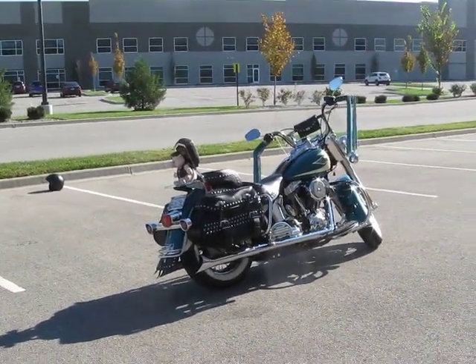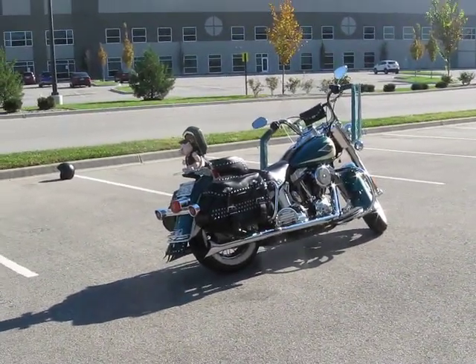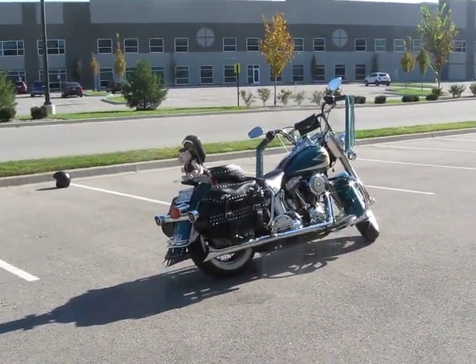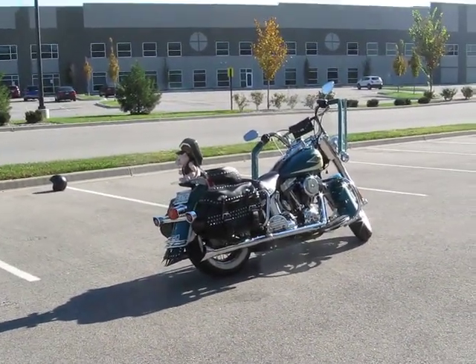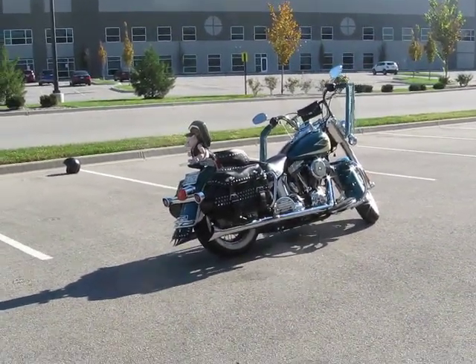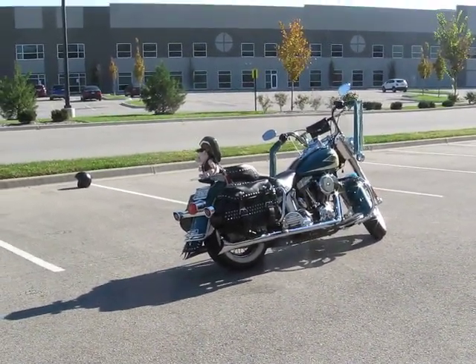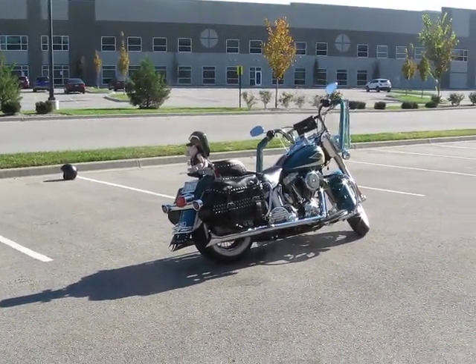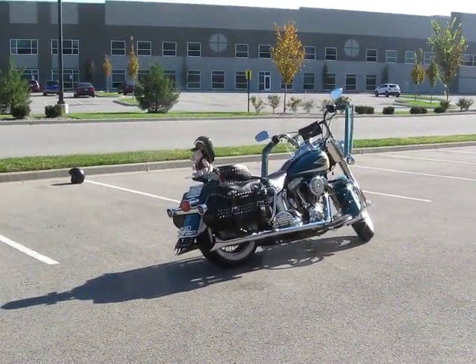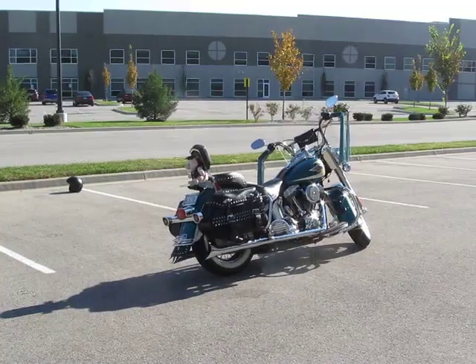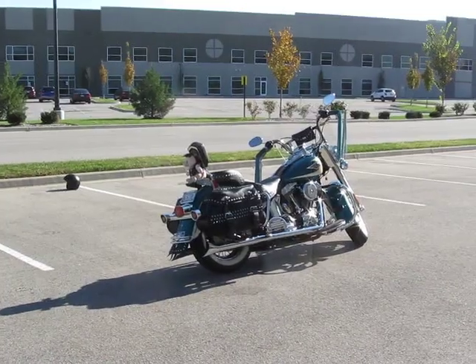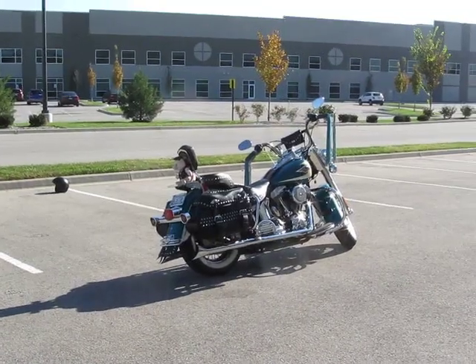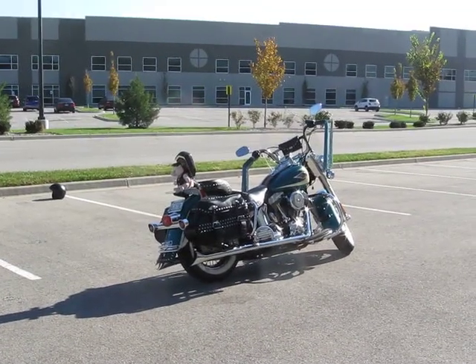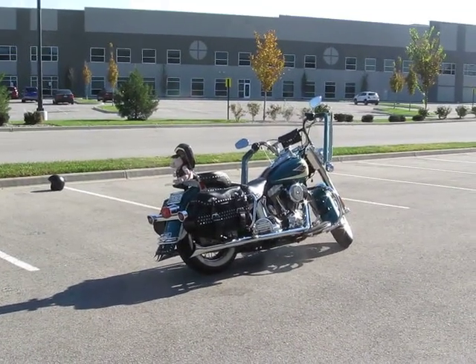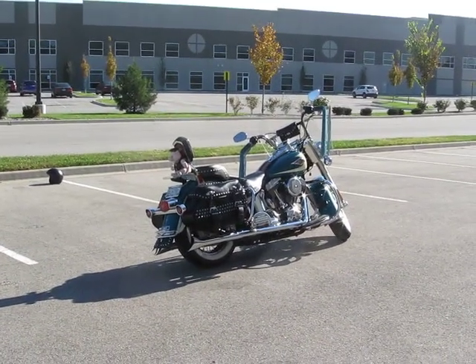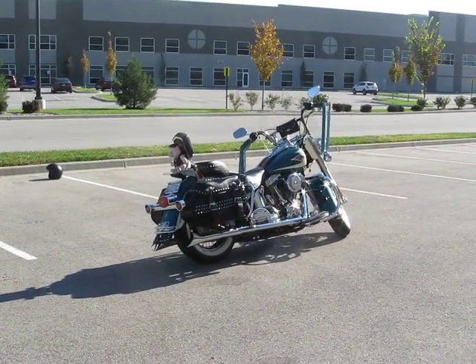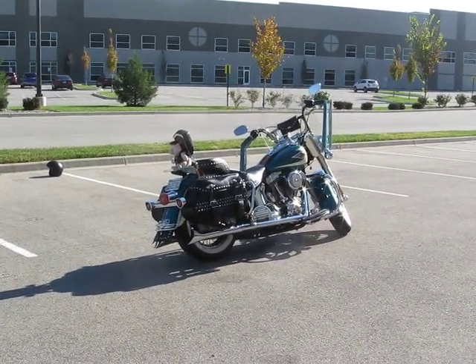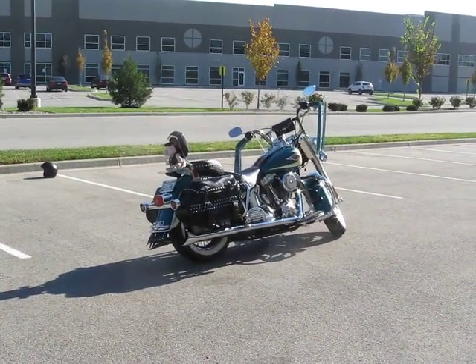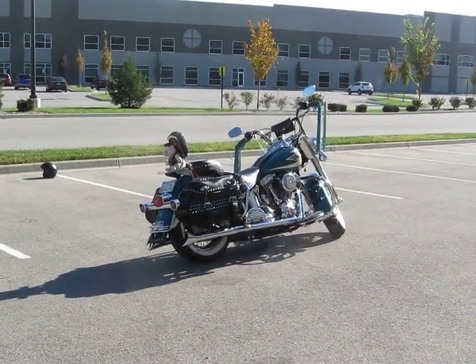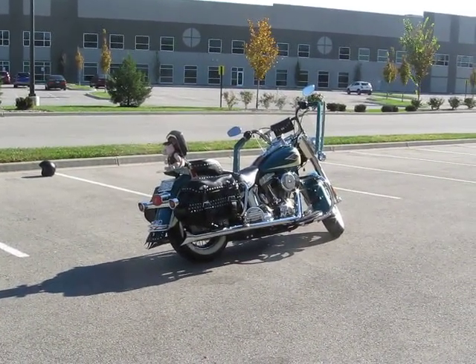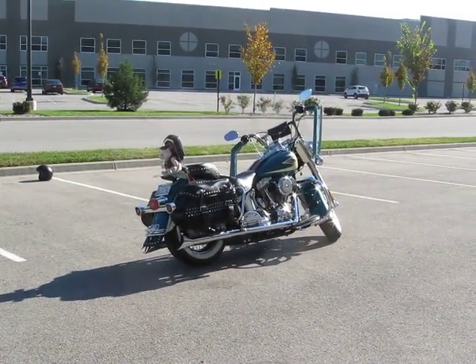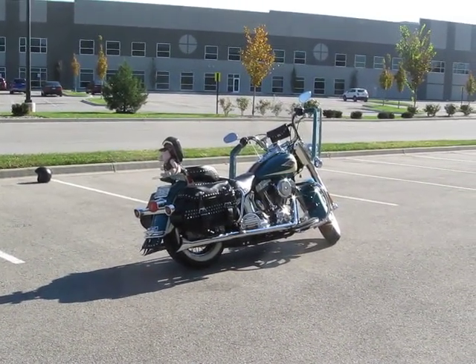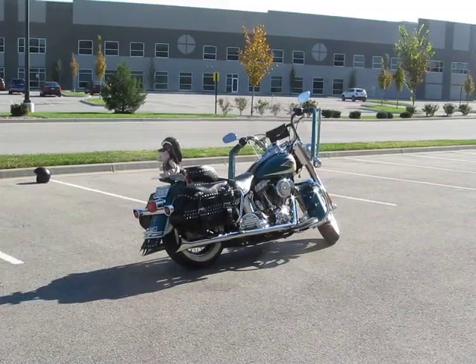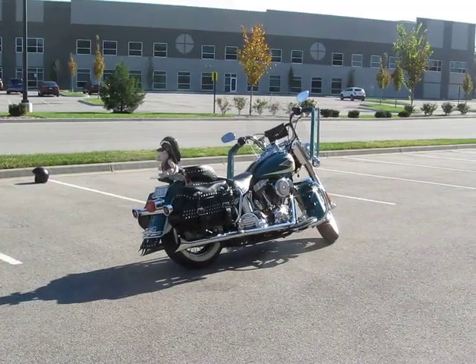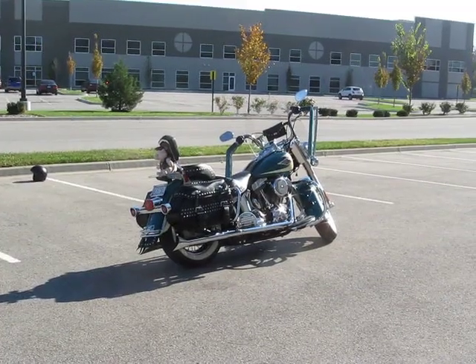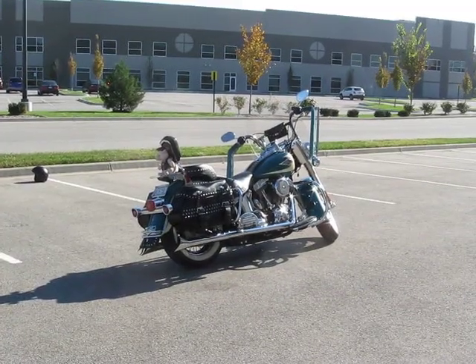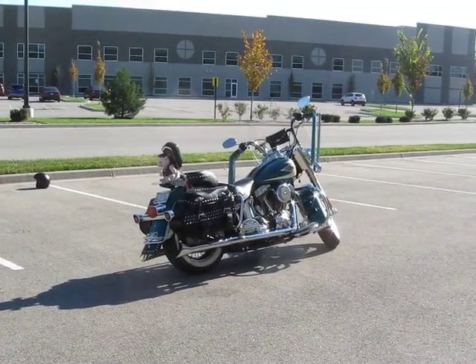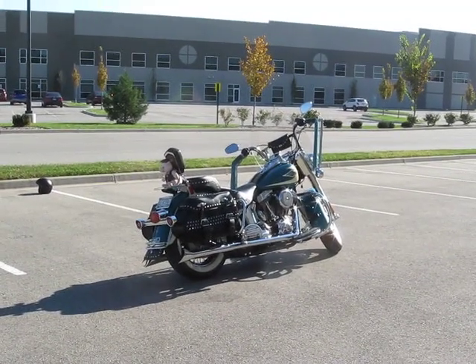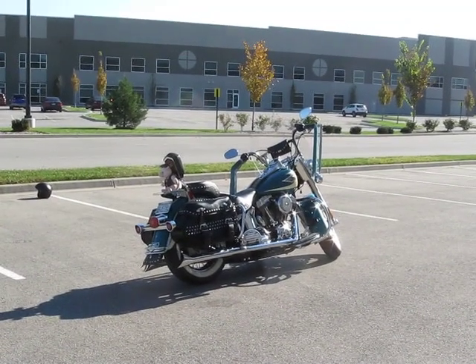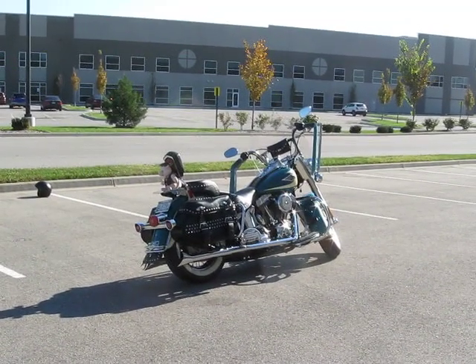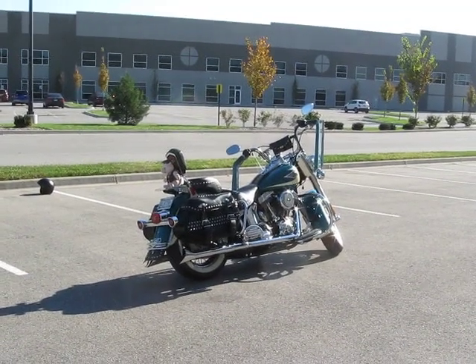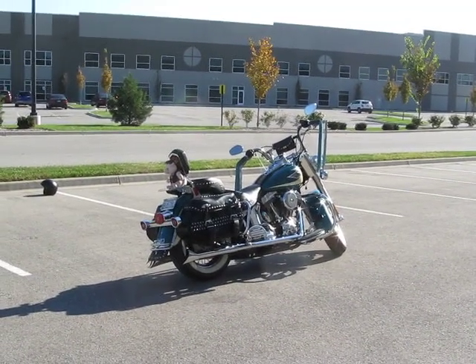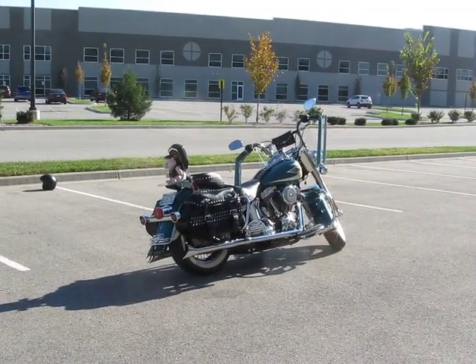I'll fire this turkey up for you so you can hear it. It's got Vance & Hines True Duels with Fishtails. It's got an Arlen Ness Big Sucker Air Cleaner on it. It's got a Vance & Hines Fuel Pack on it. It runs pretty good. I'm pretty happy with it.